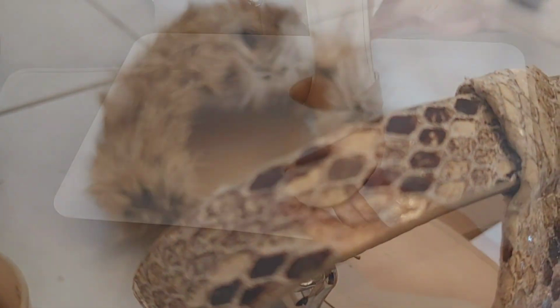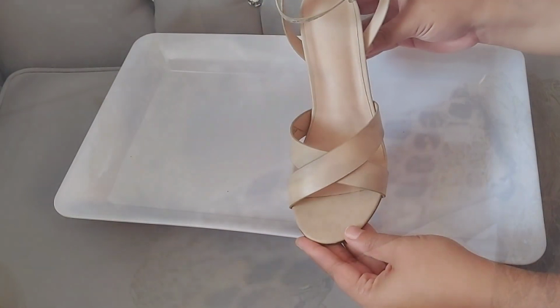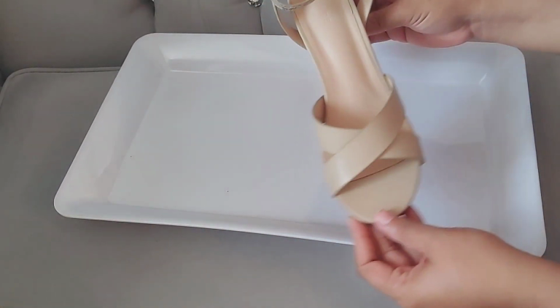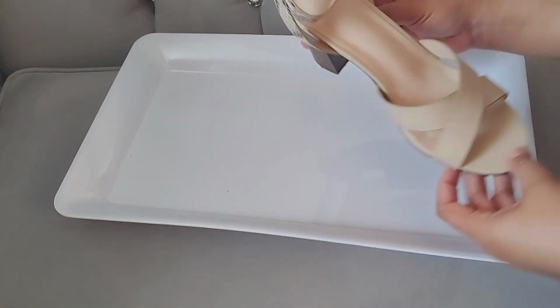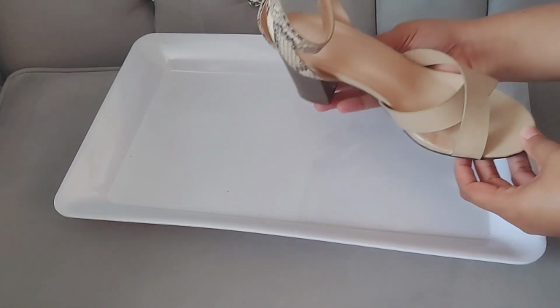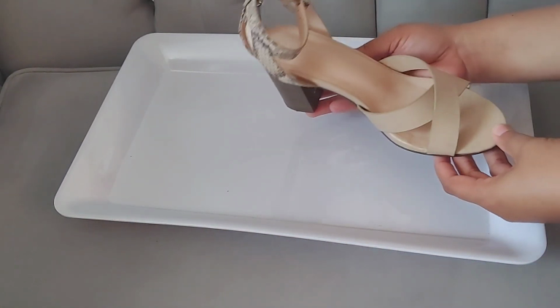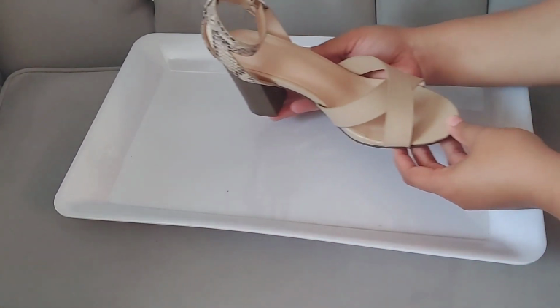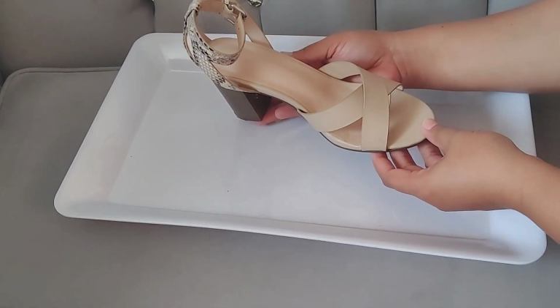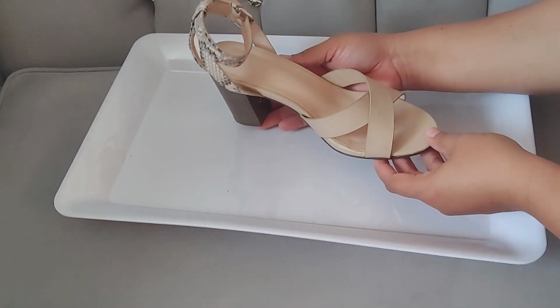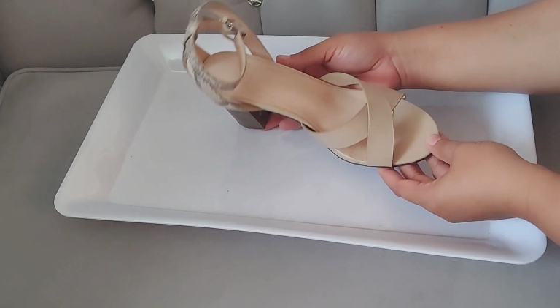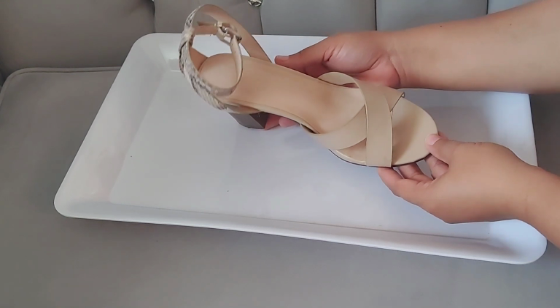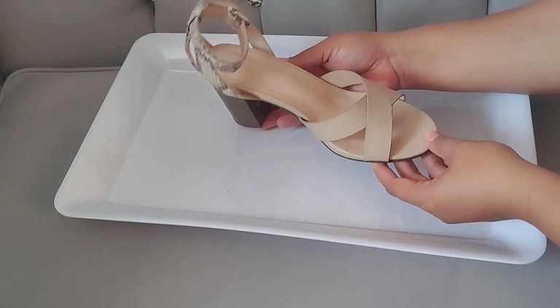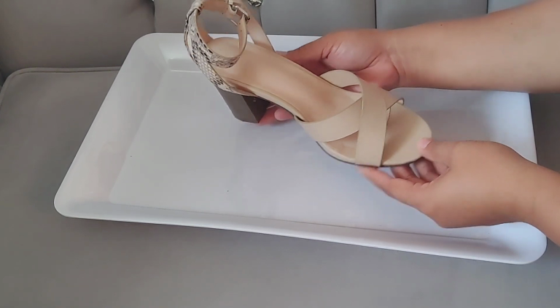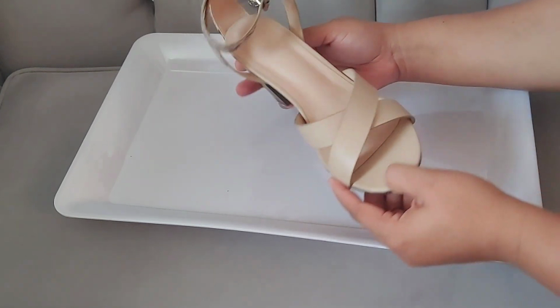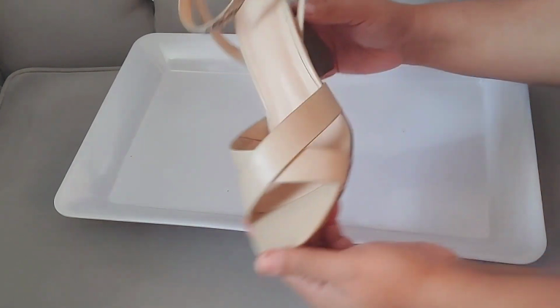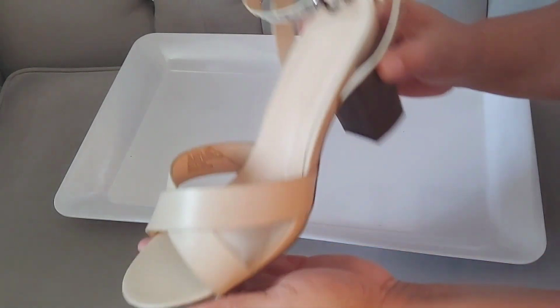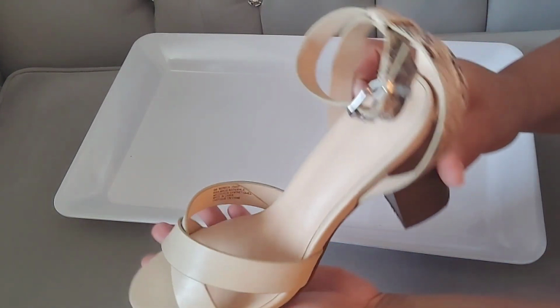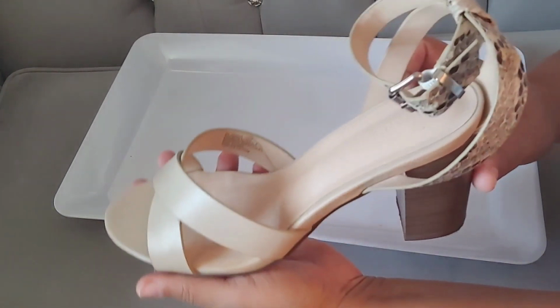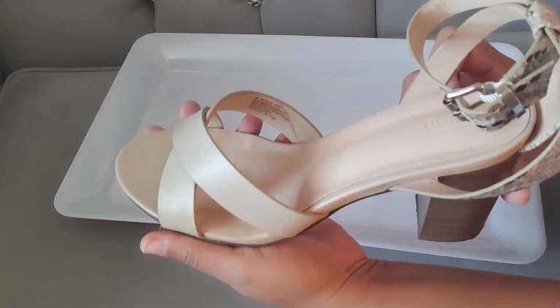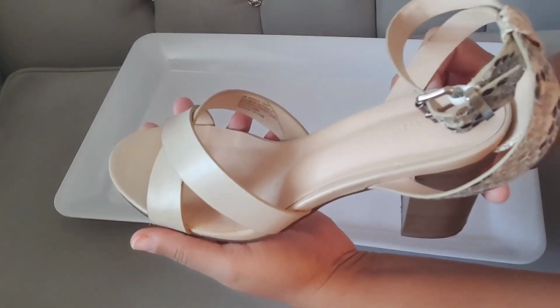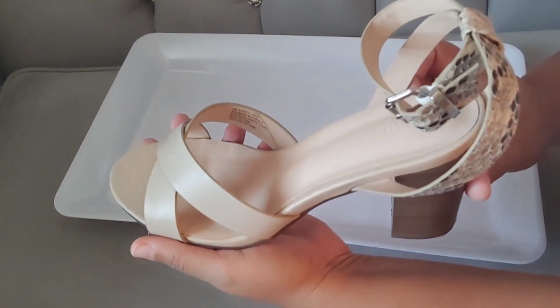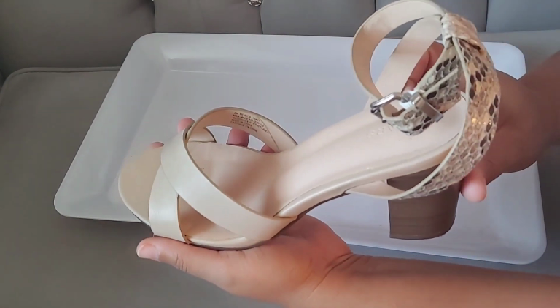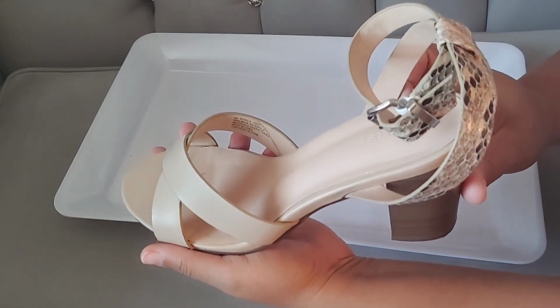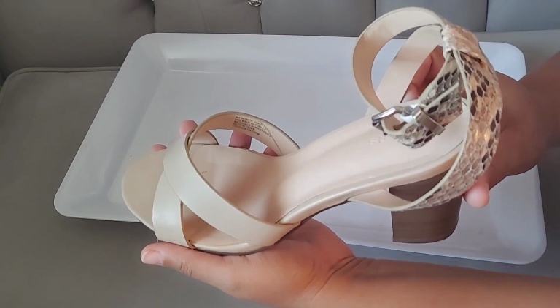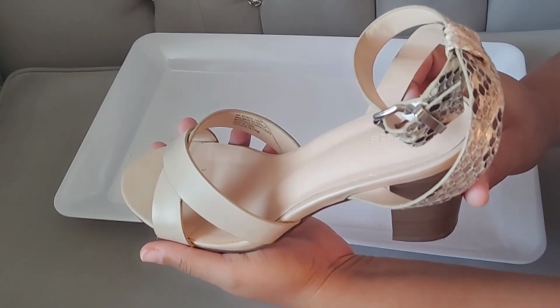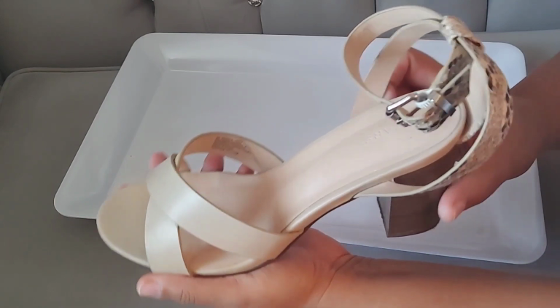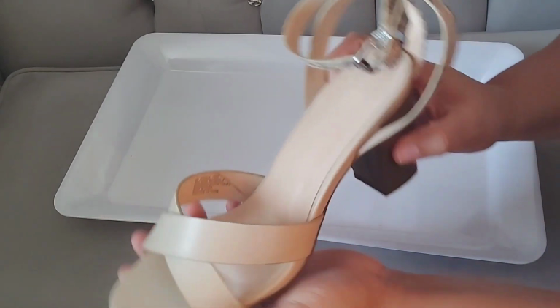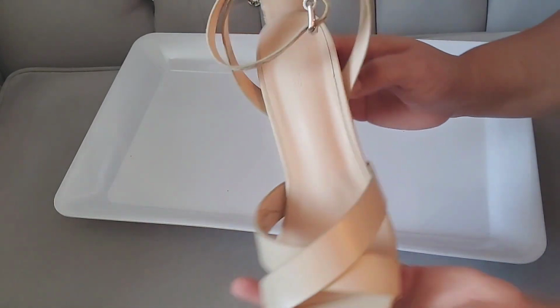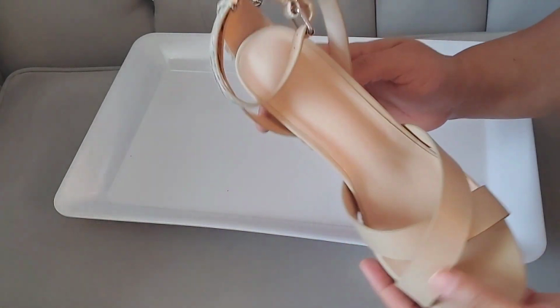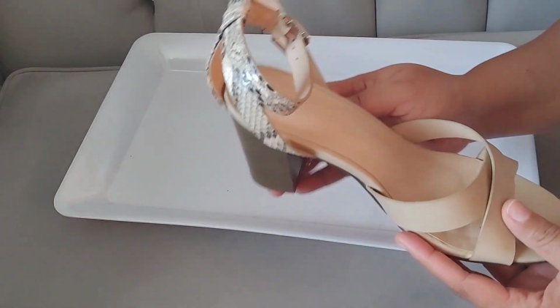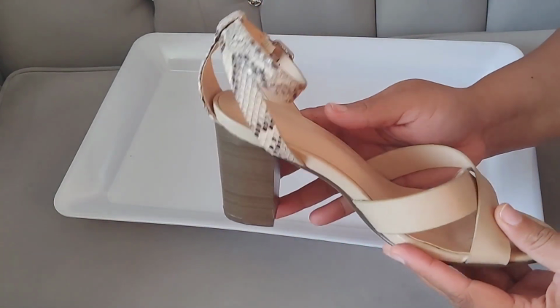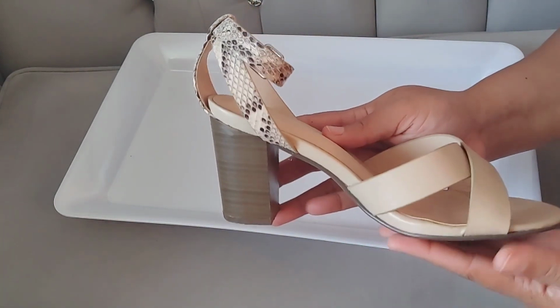So you're just going to need three things for this DIY. You need to have a pair of shoes, and then you're going to need scissors and a hot glue gun. That's all that you need. So these are the shoes I've decided to use.